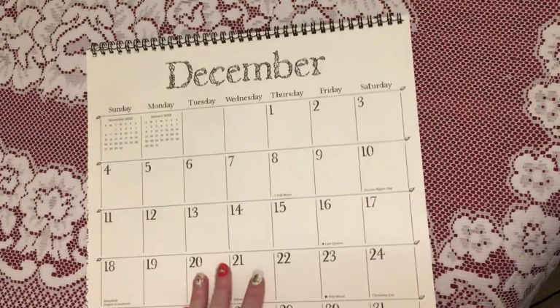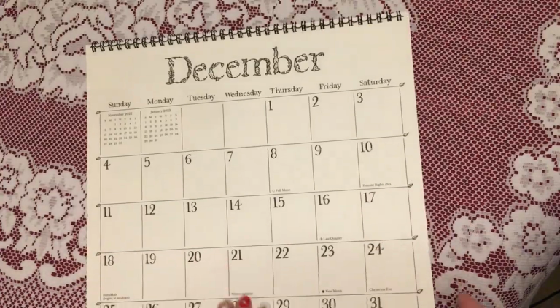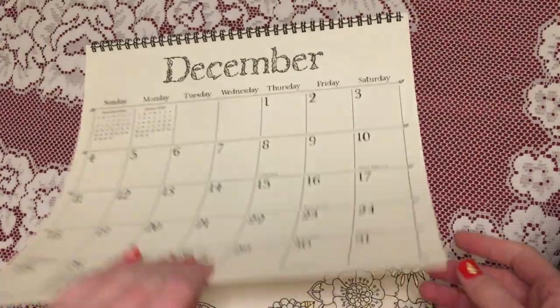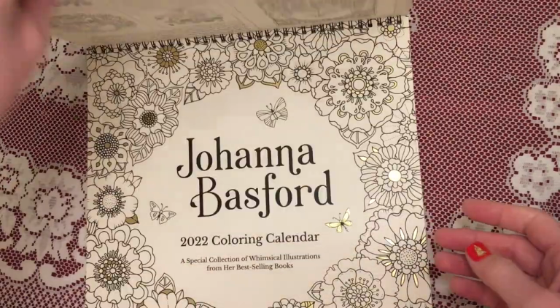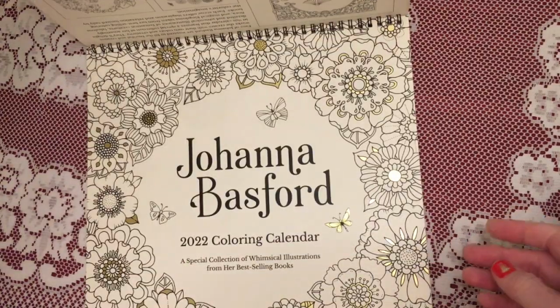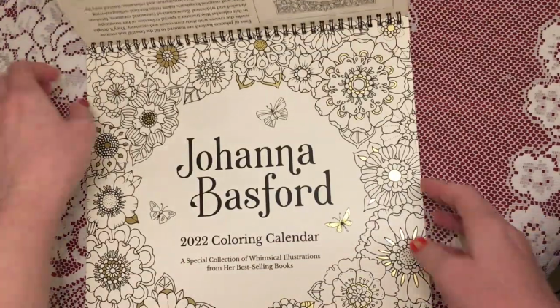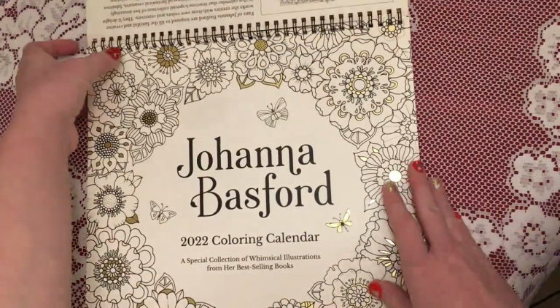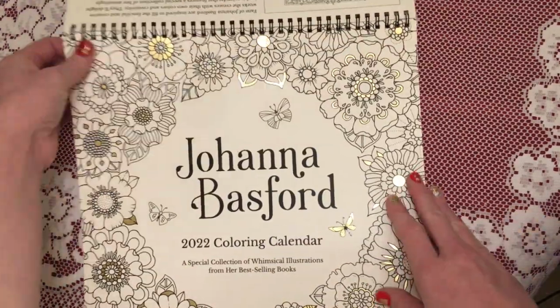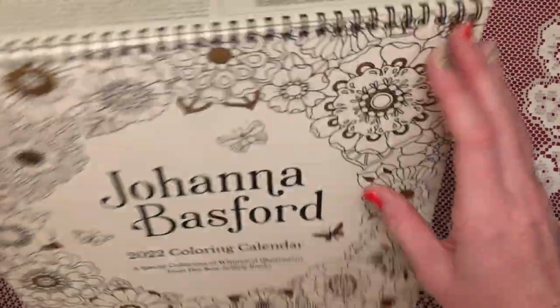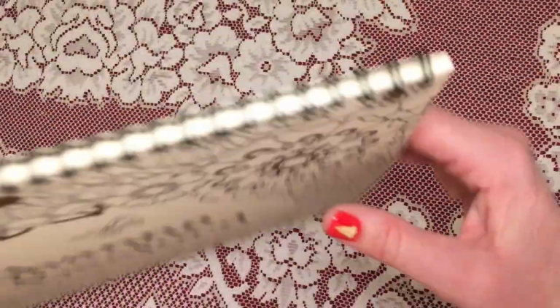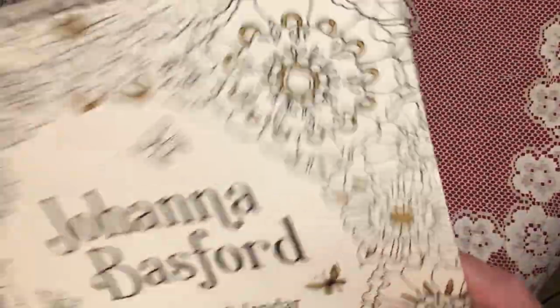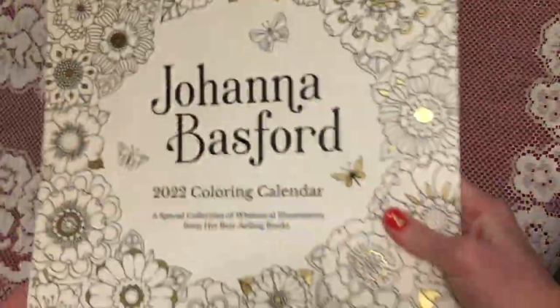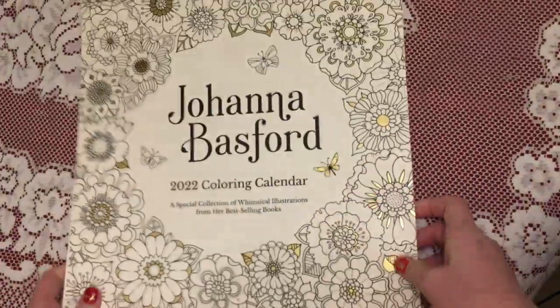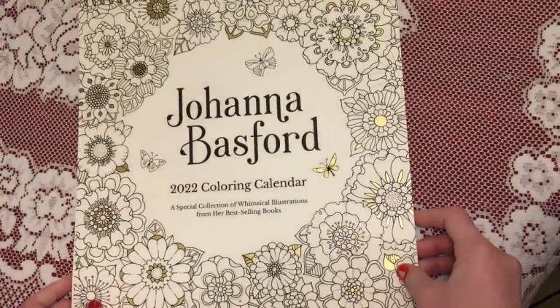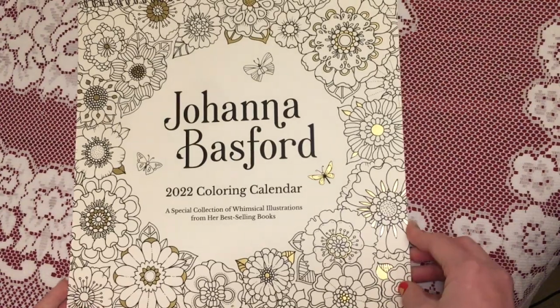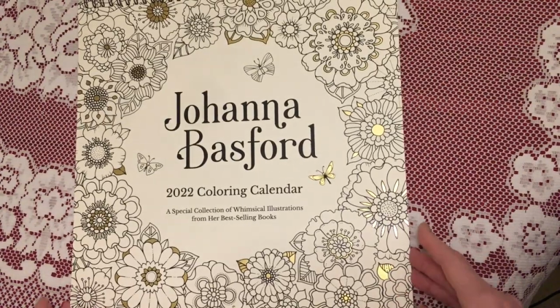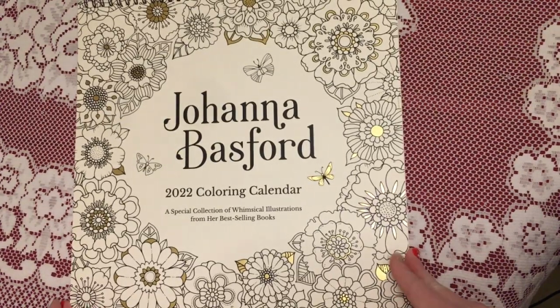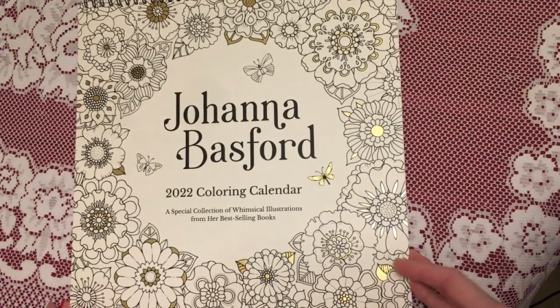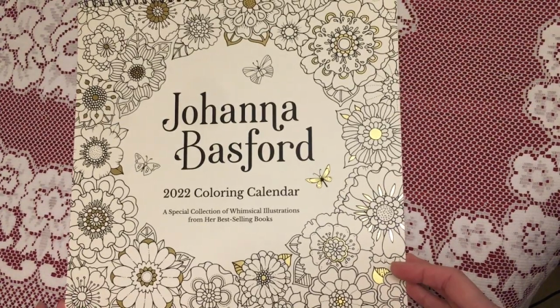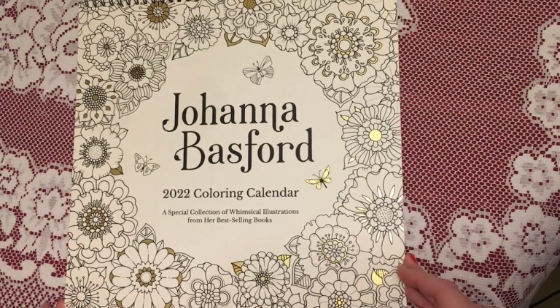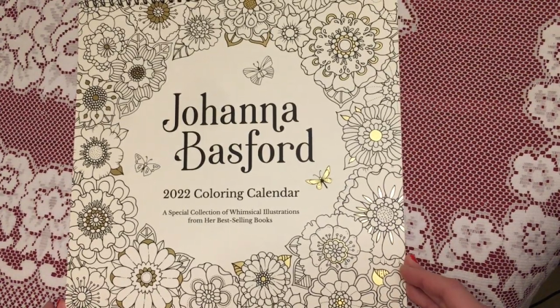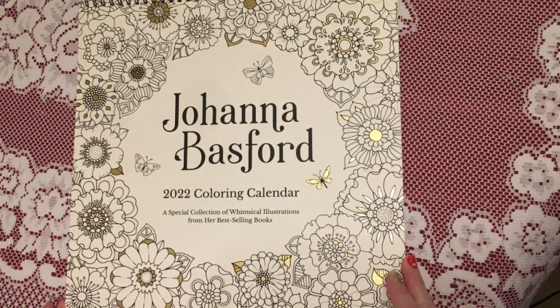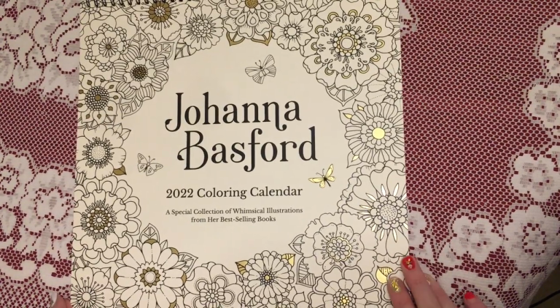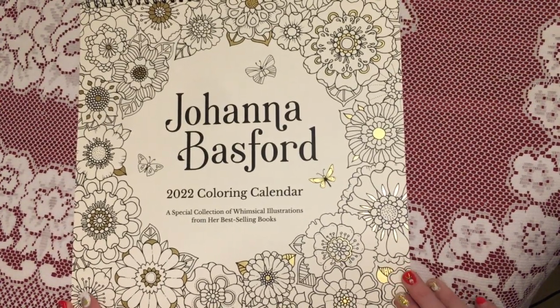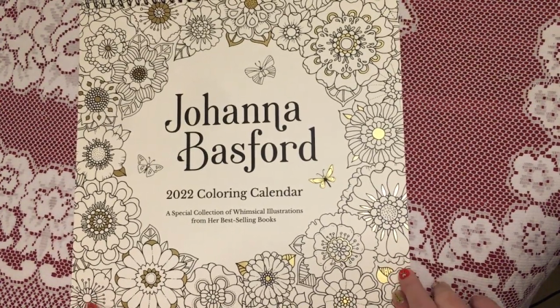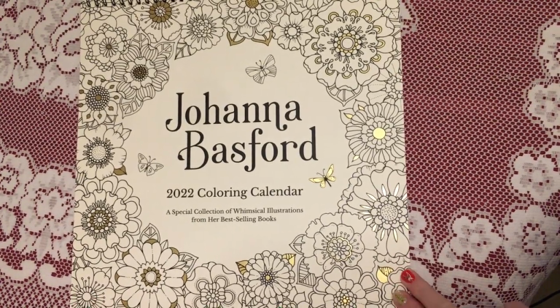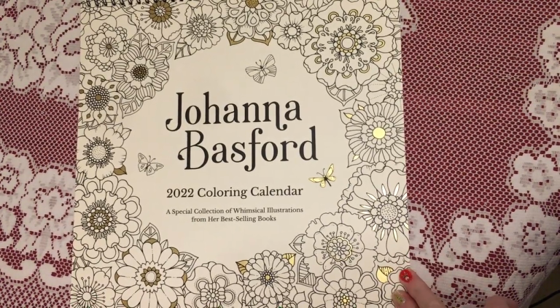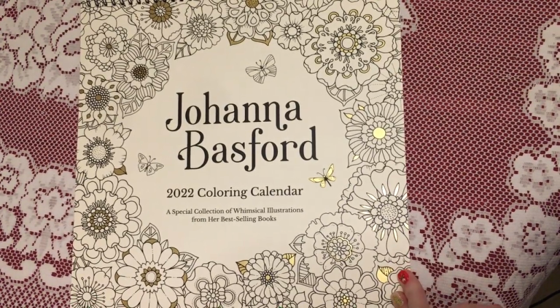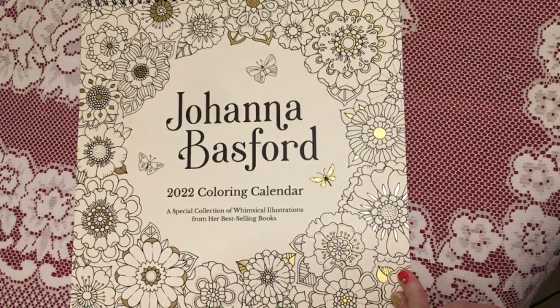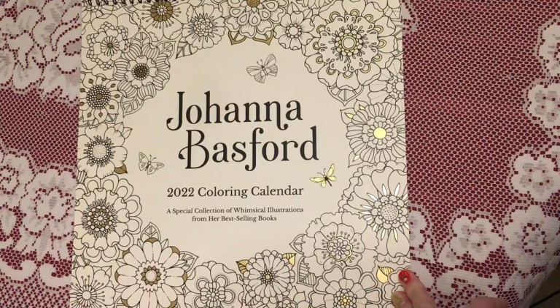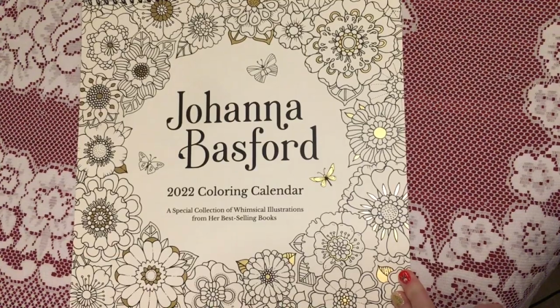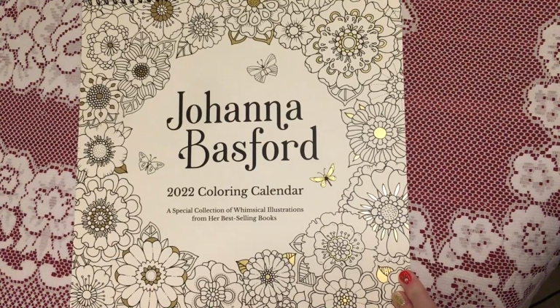Let's see if there's anything else. Oh no, that's it you guys. So that's Joanna Basford's new colouring calendar. I hope you enjoyed this video and I'll see you in the next one.